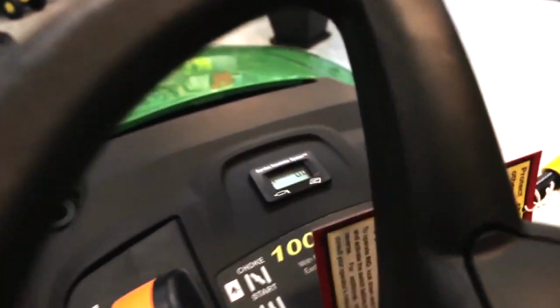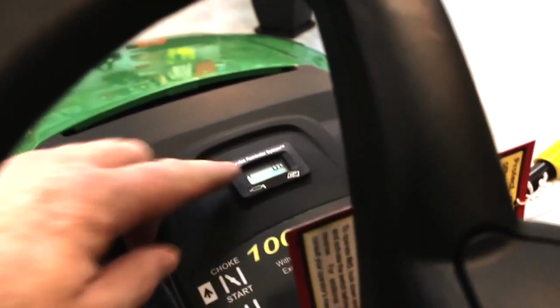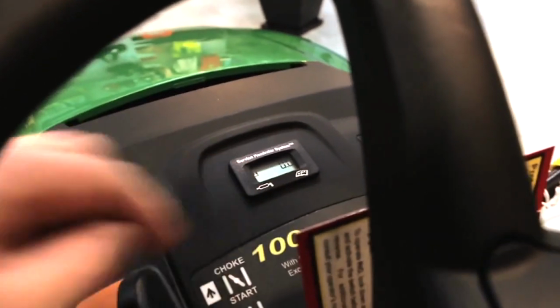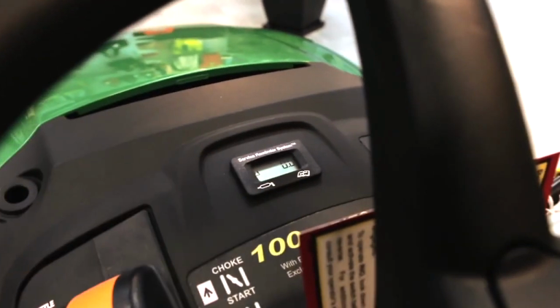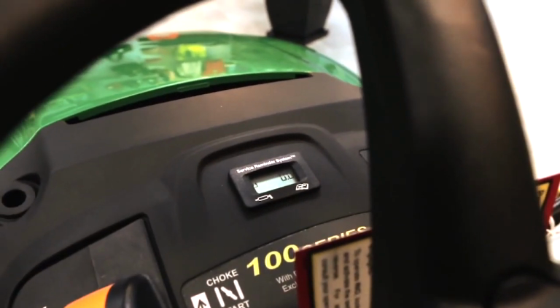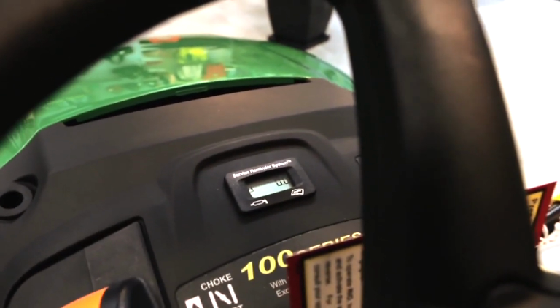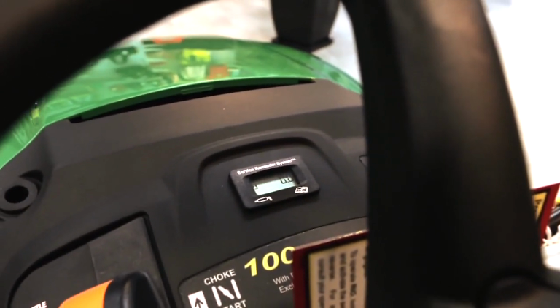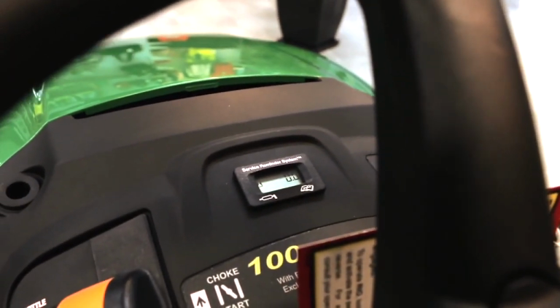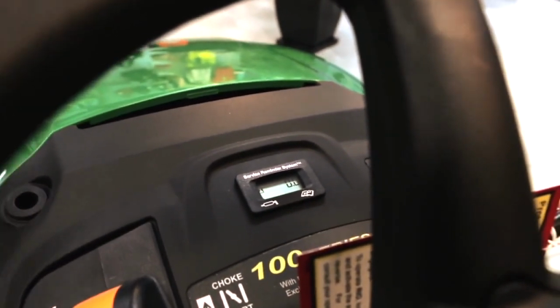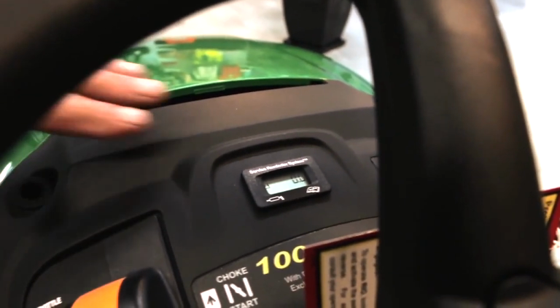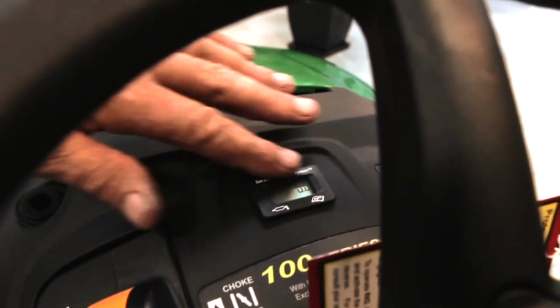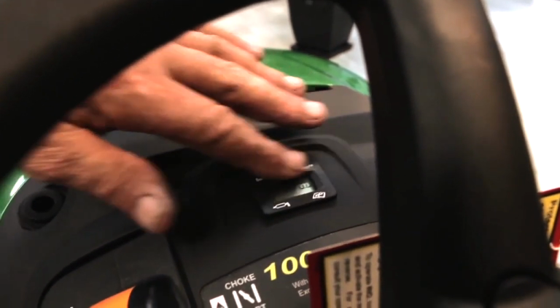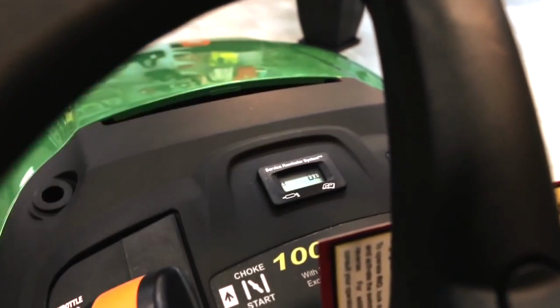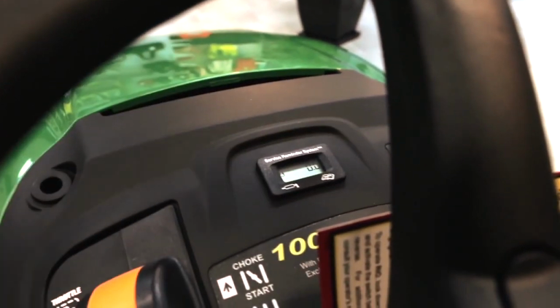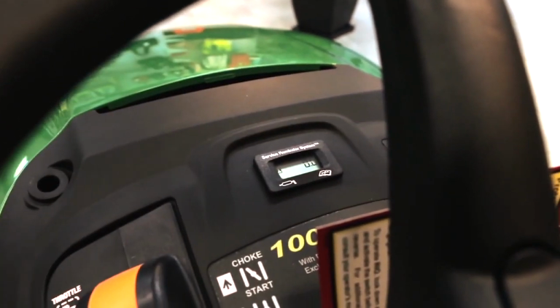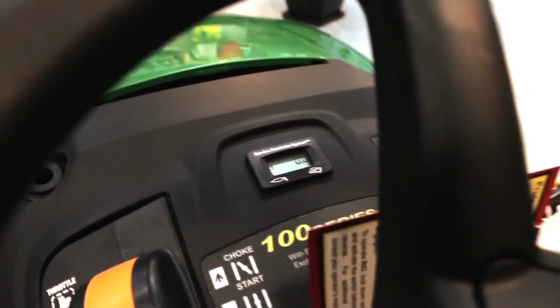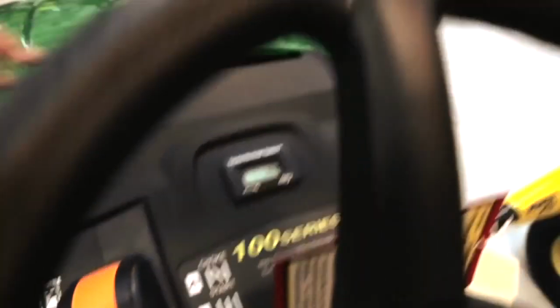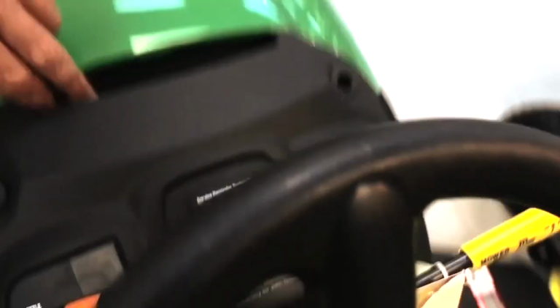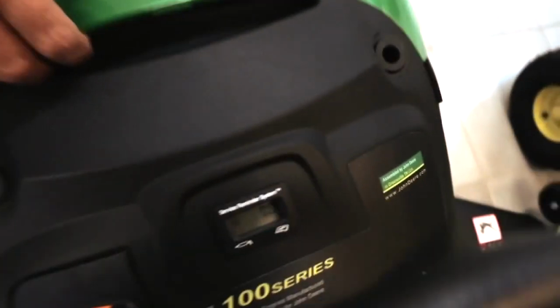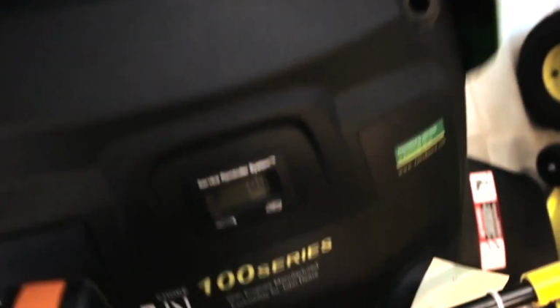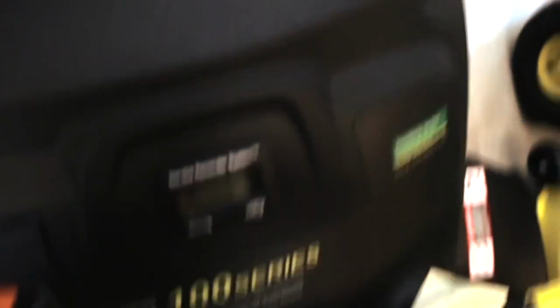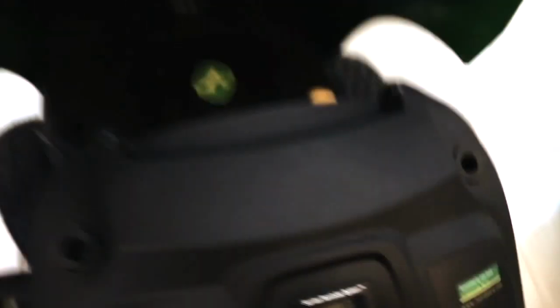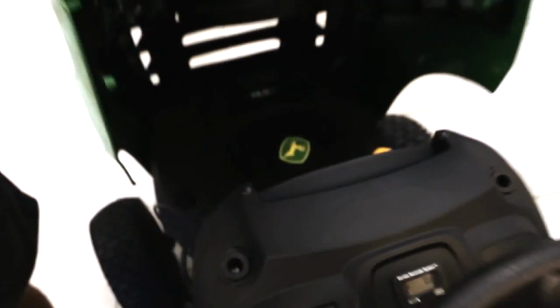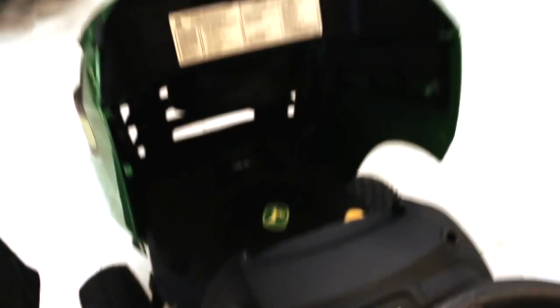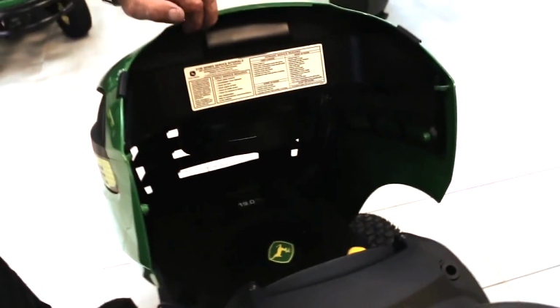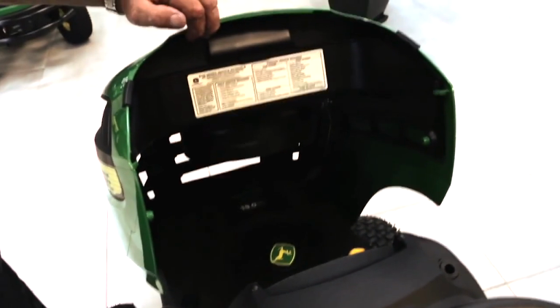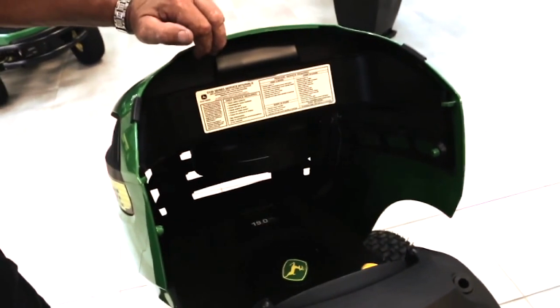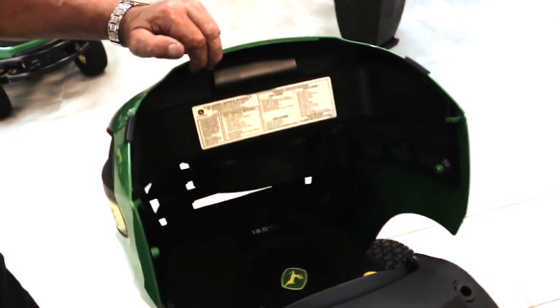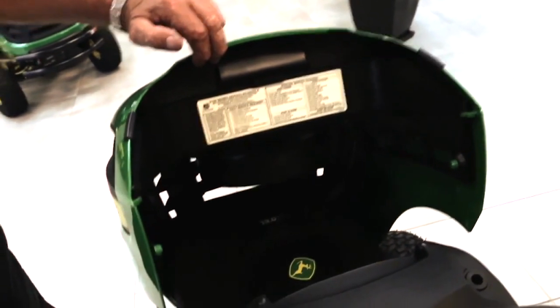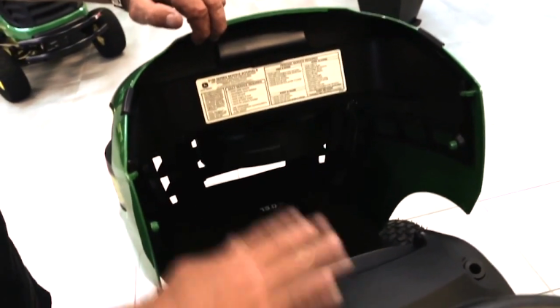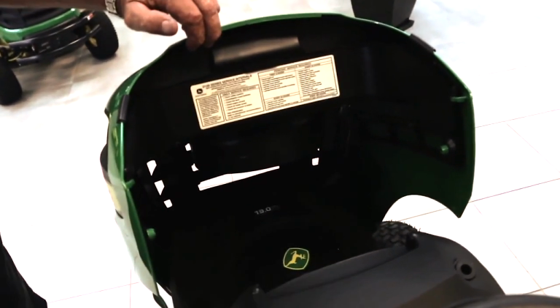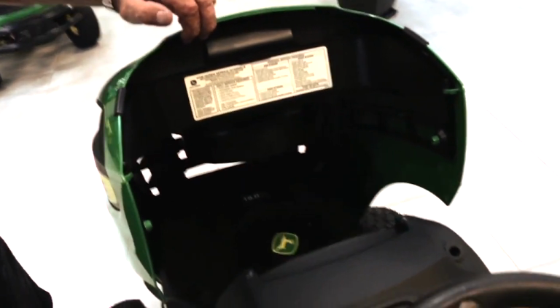There's a little reverse reminder system — or service reminder. It works quite well, because you've got your service chart under the bonnet there also, so you can just compare.